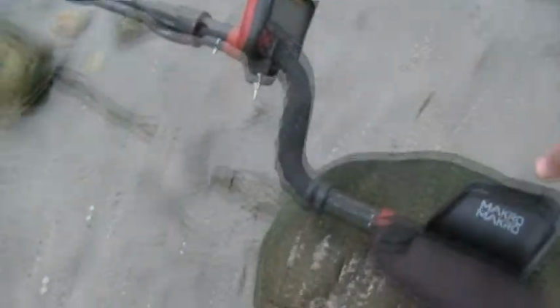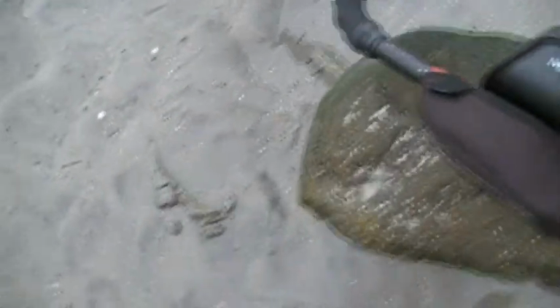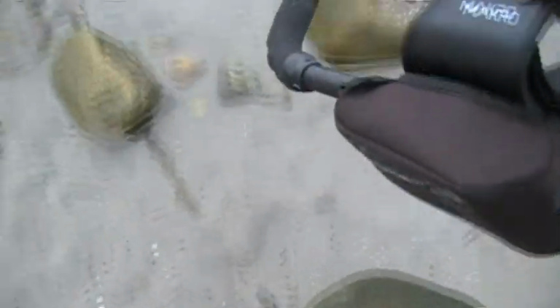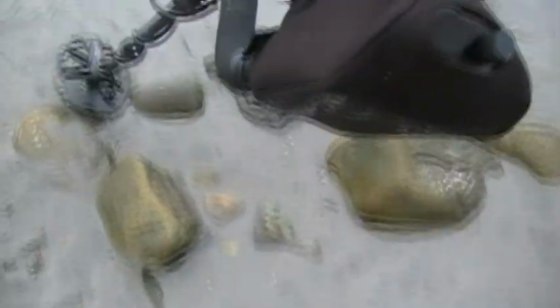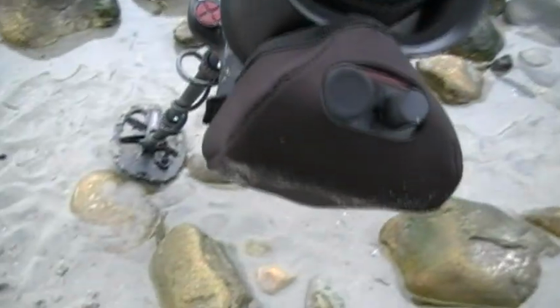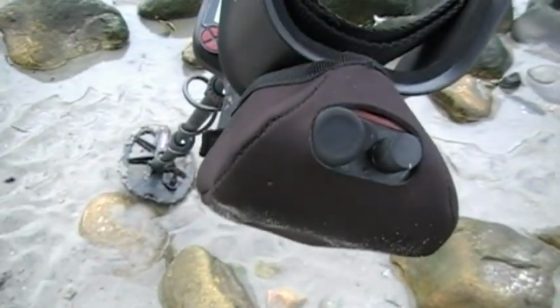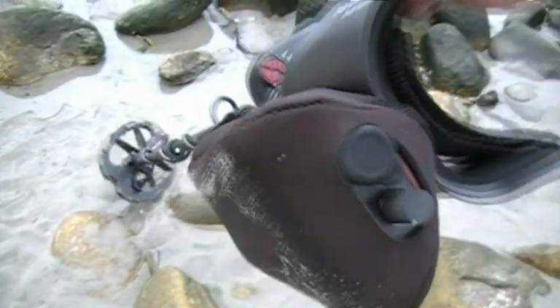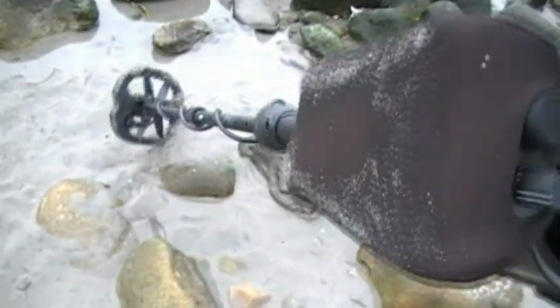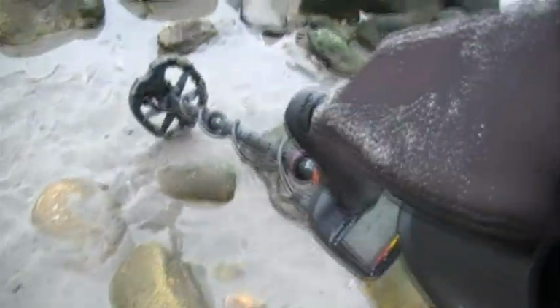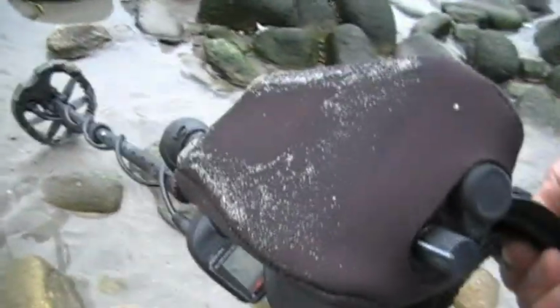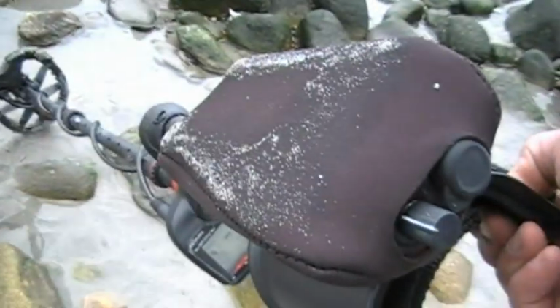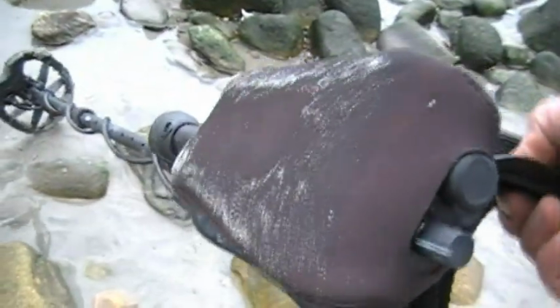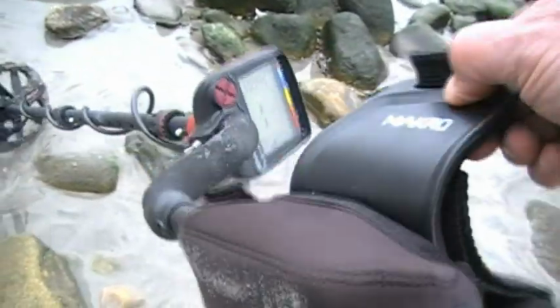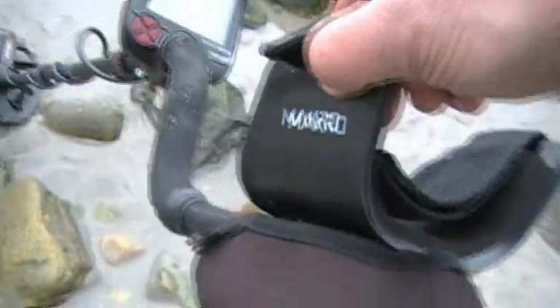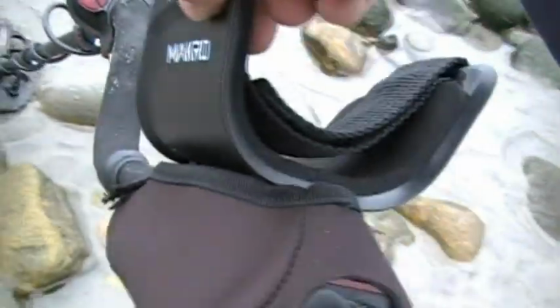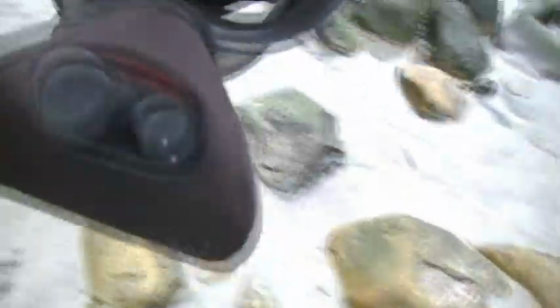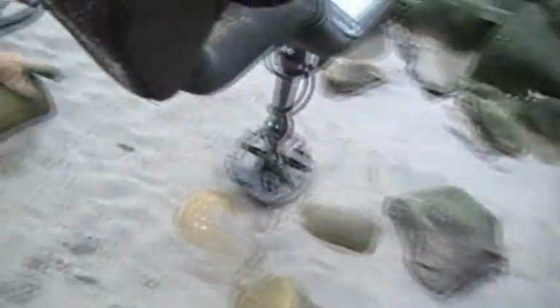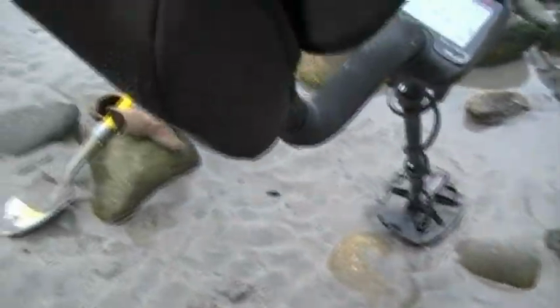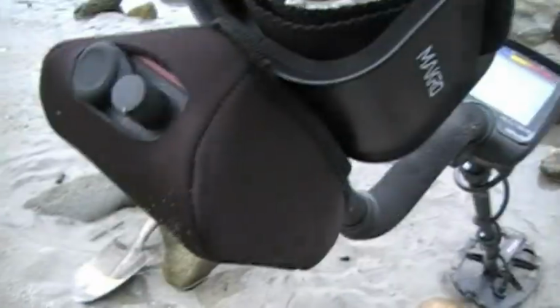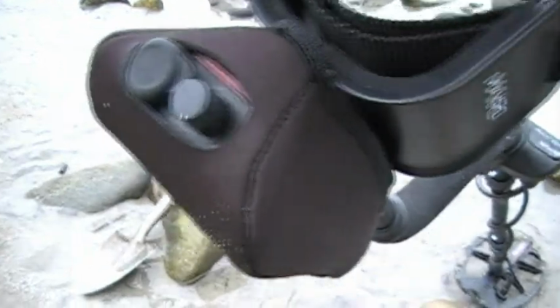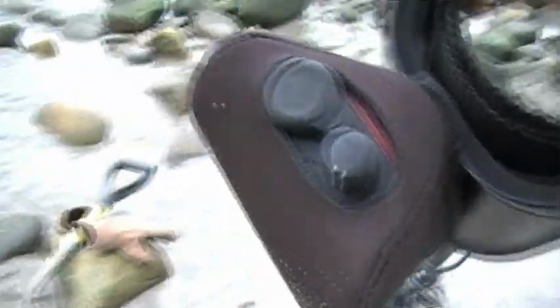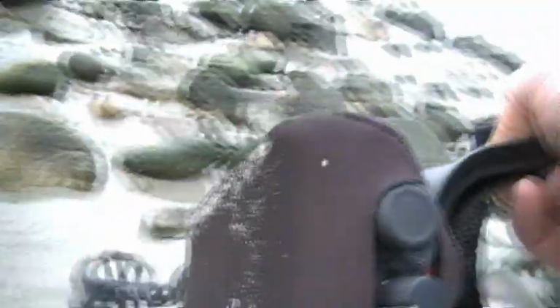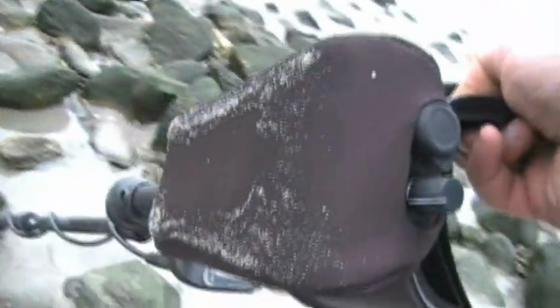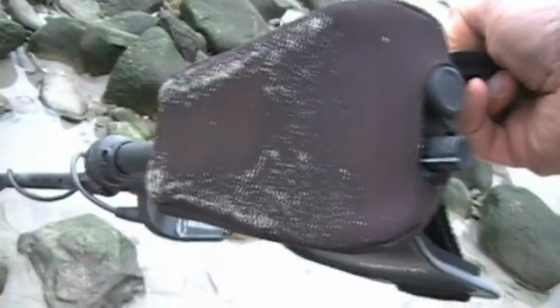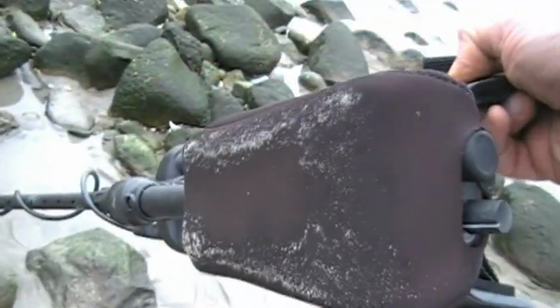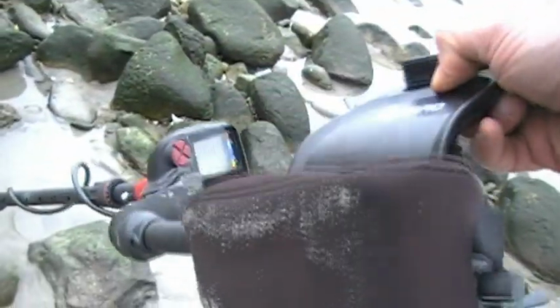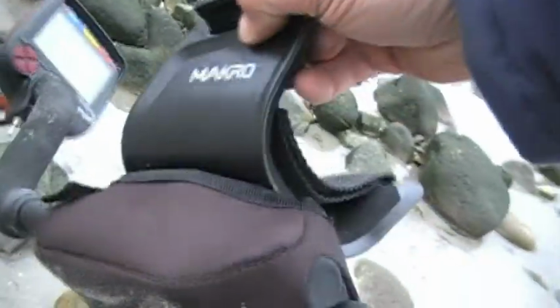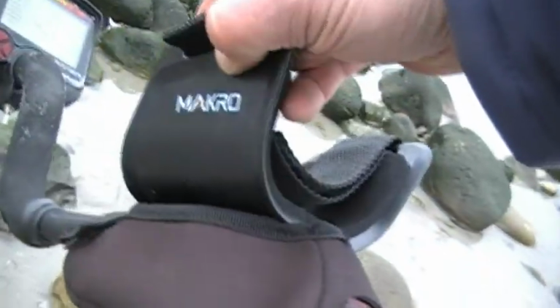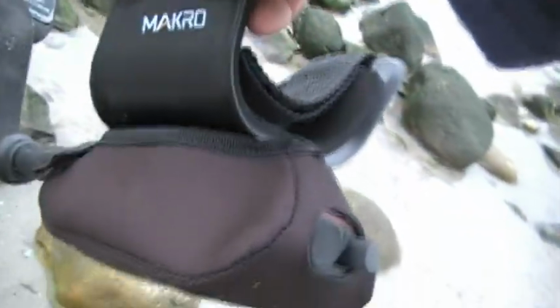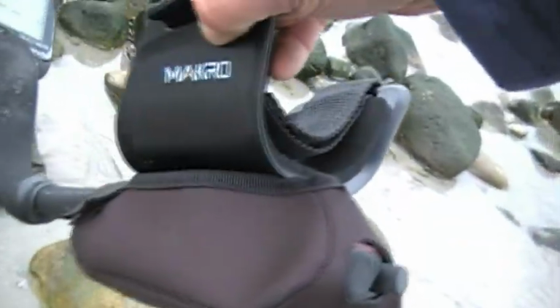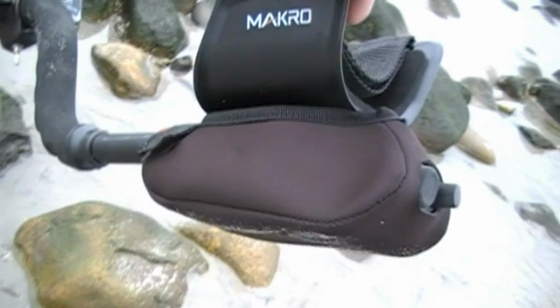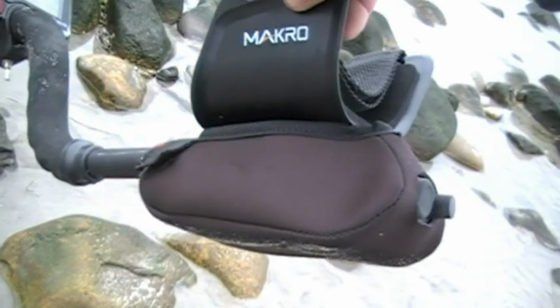I just want to show you that today I'm using the neoprene protector on the bottom, which is a good idea especially on the beach so you don't get sand up in that speaker. That's a nice touch that the Pro Pack comes with.